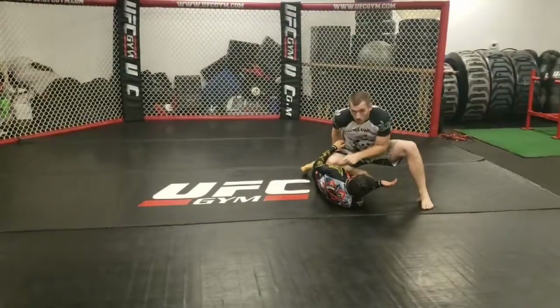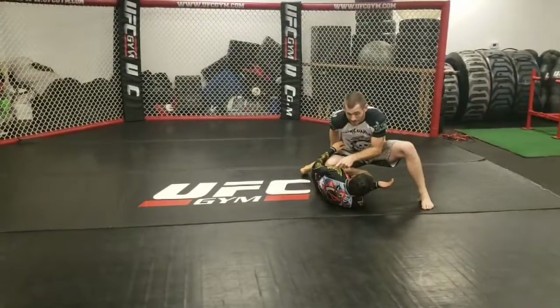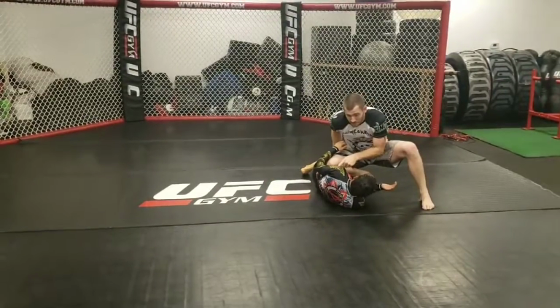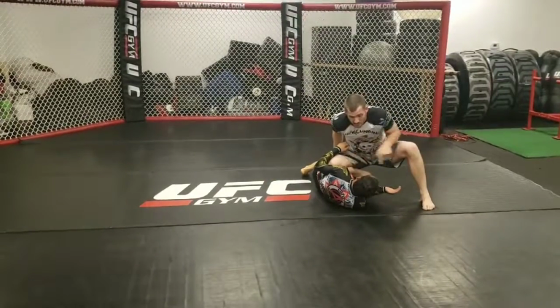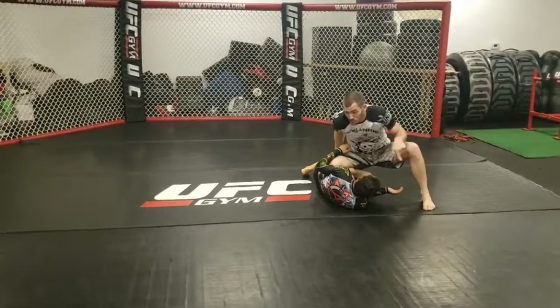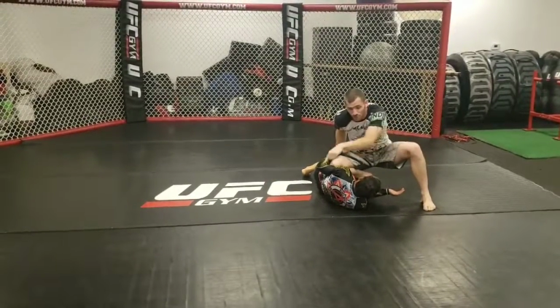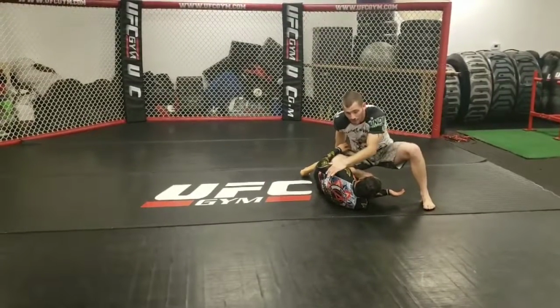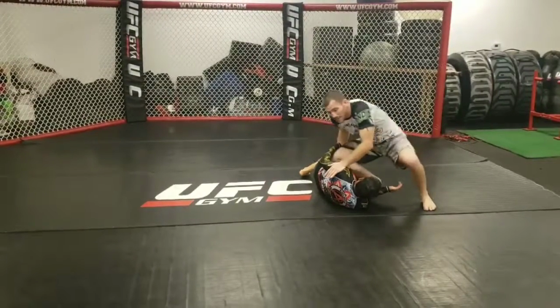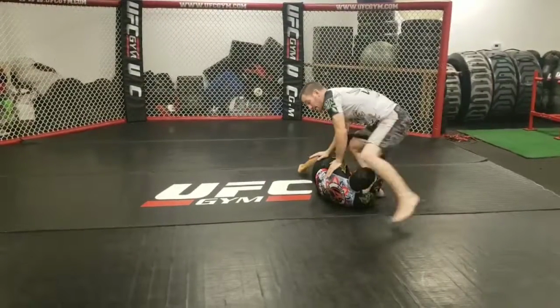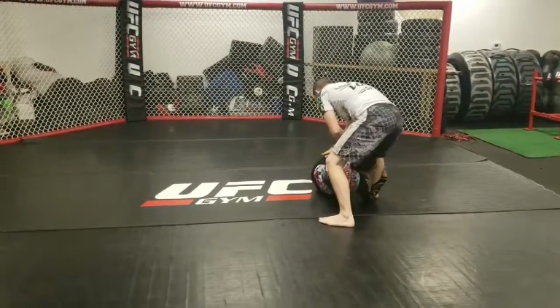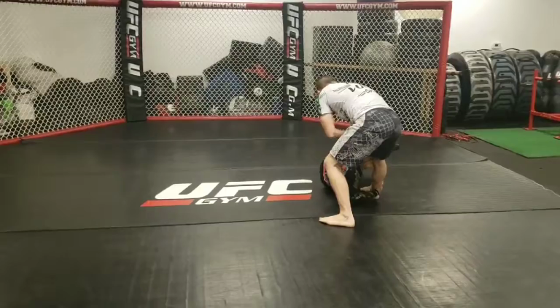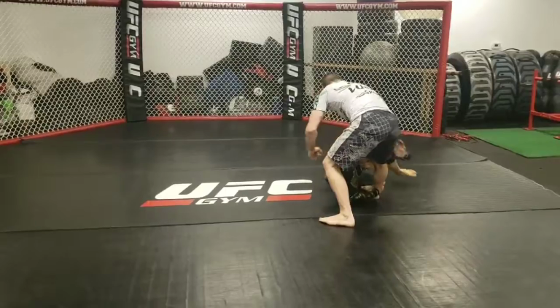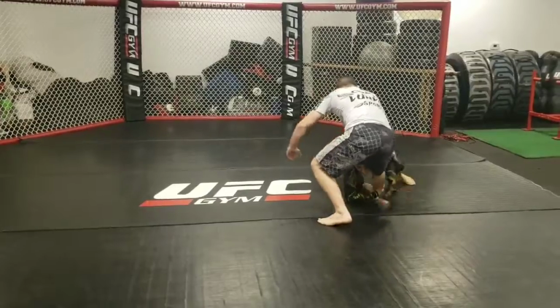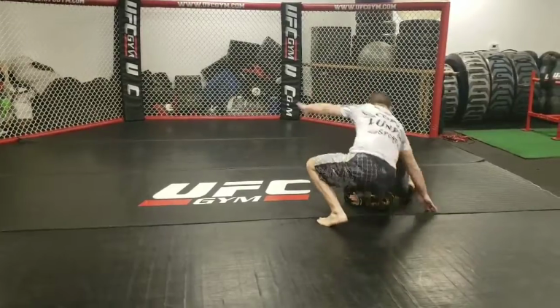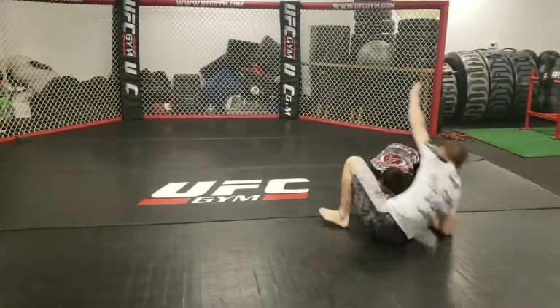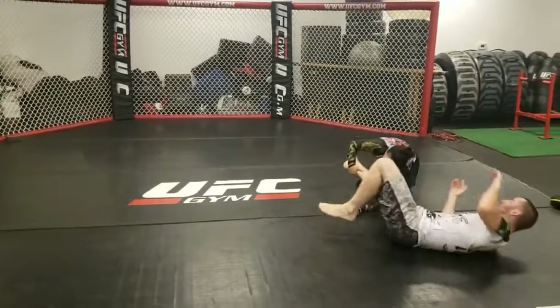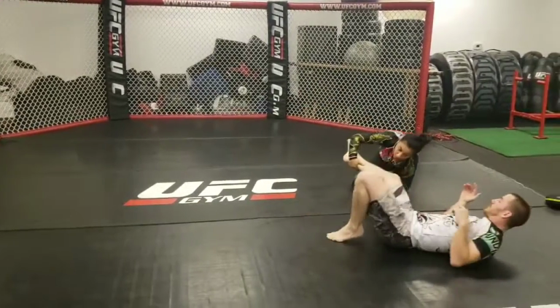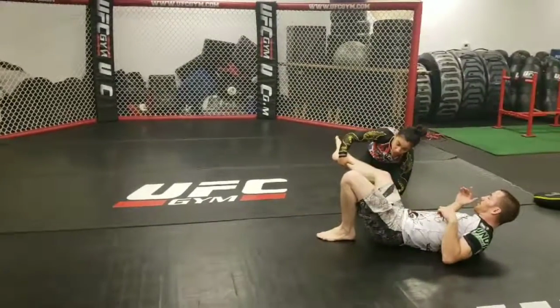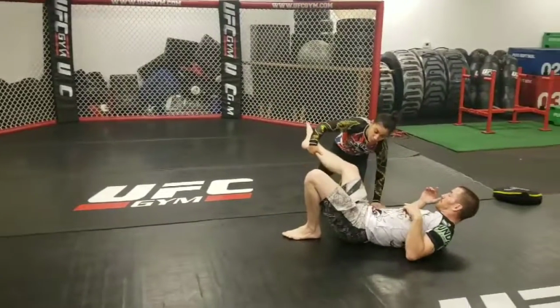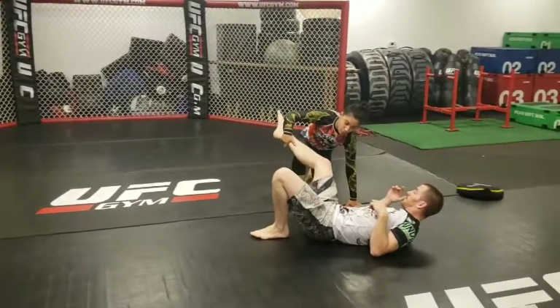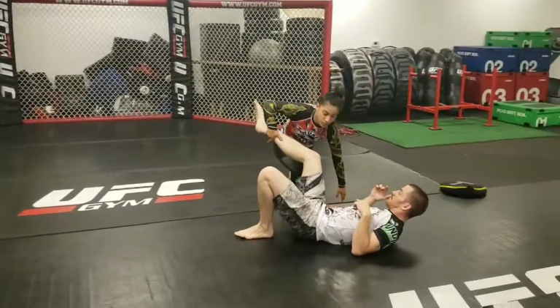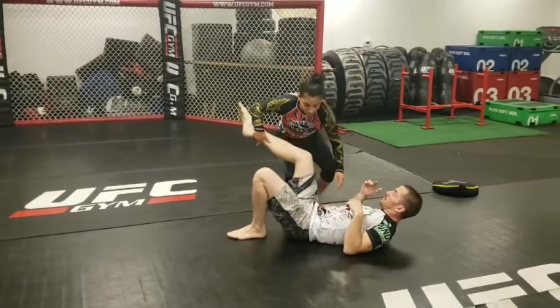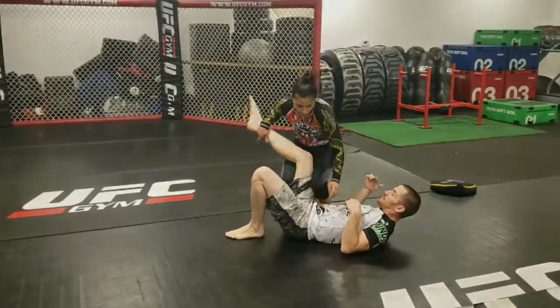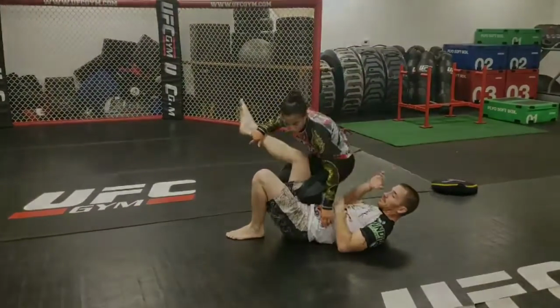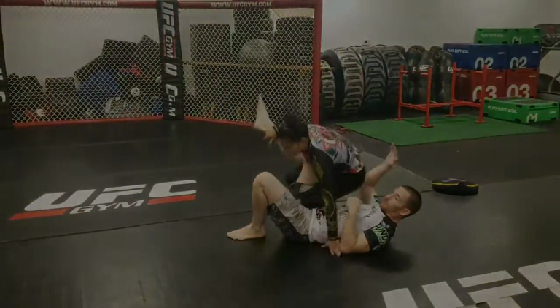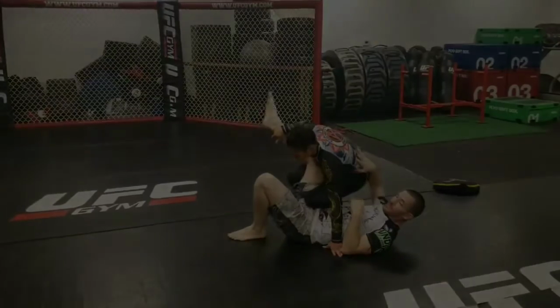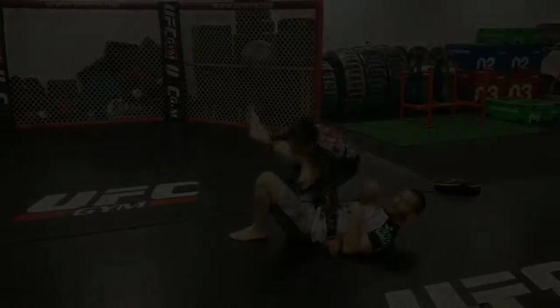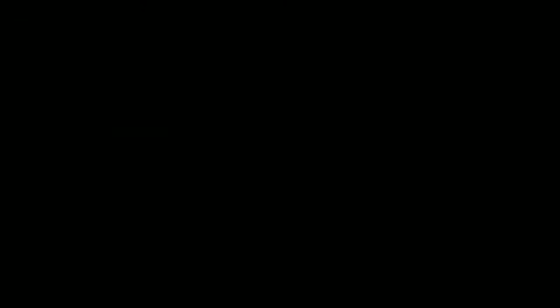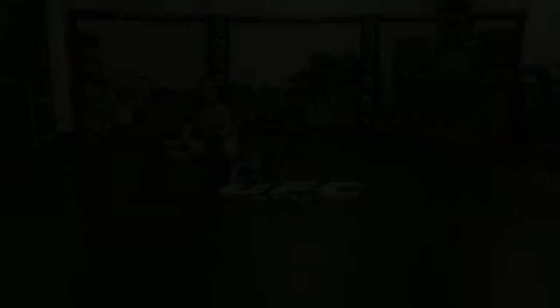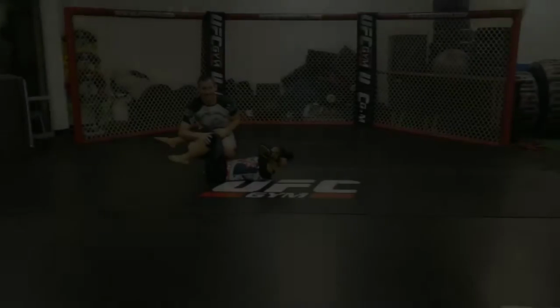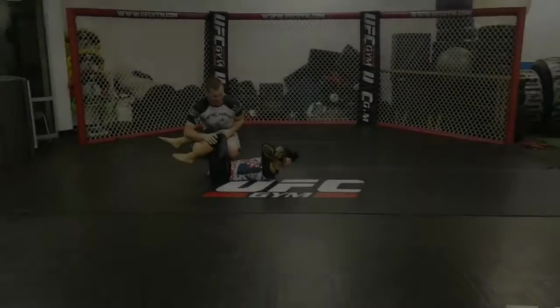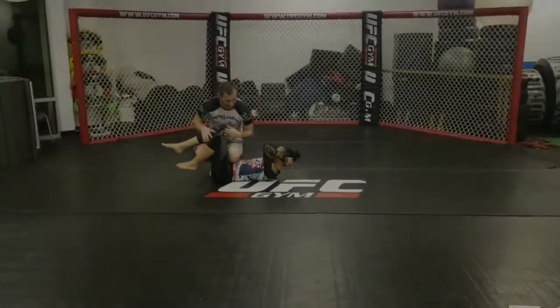Once I establish this position, I'm going to try to circle back. She's going to catch that bottom leg, pull me in, step in for her leg drag — back to the starting point.